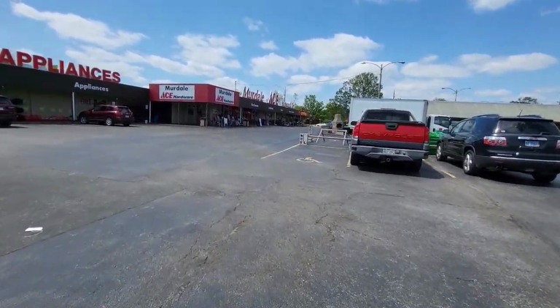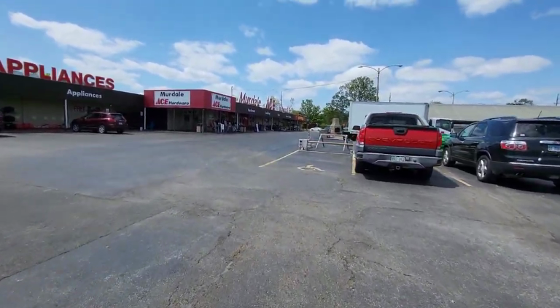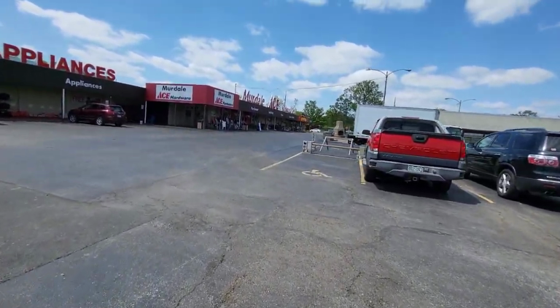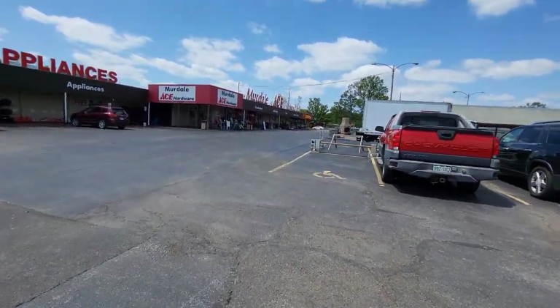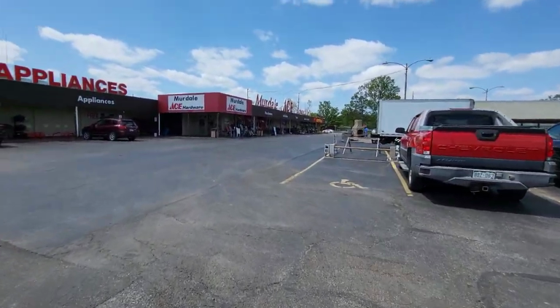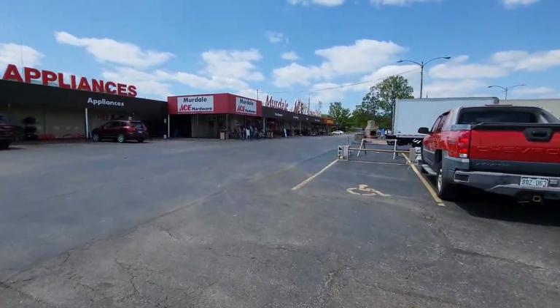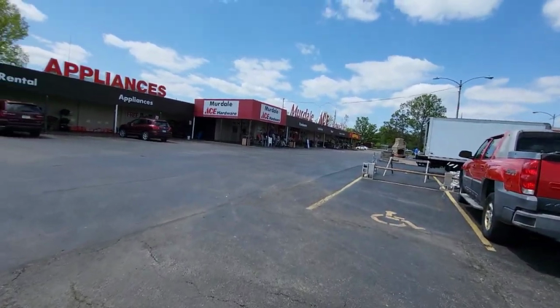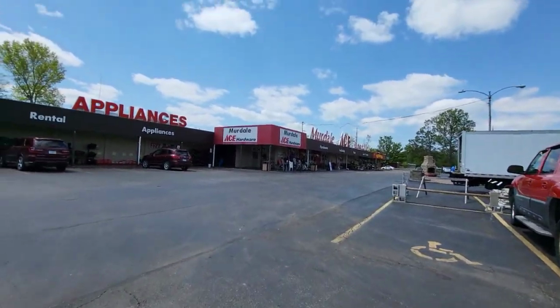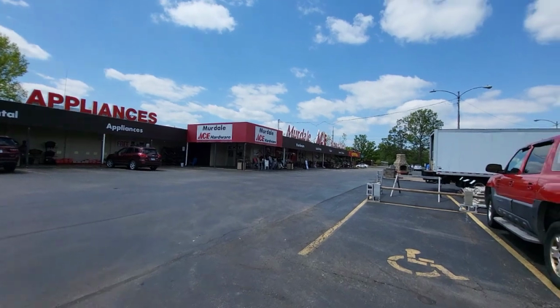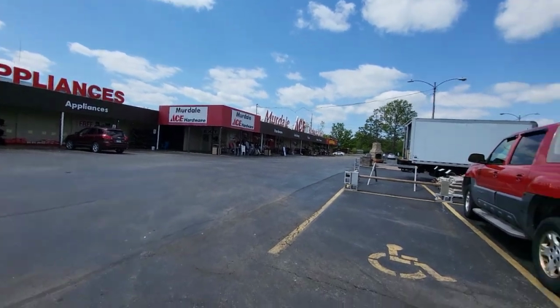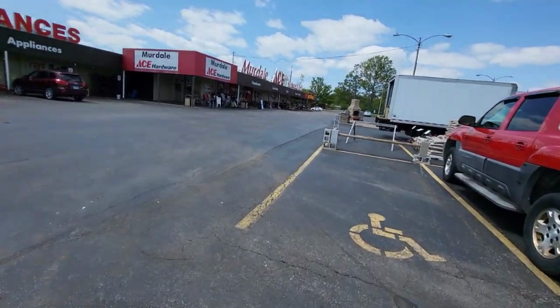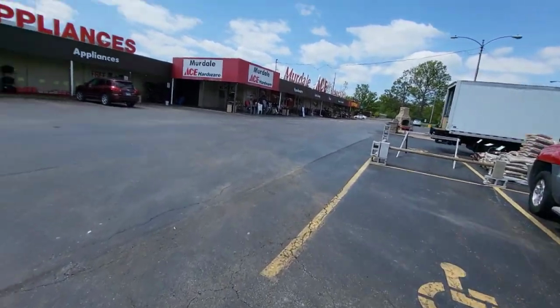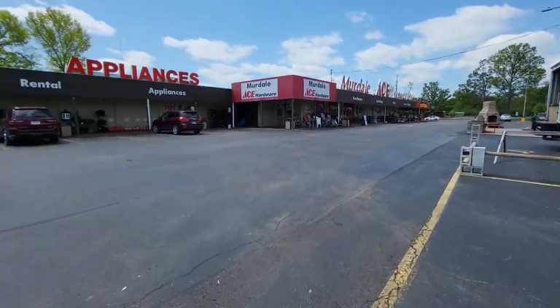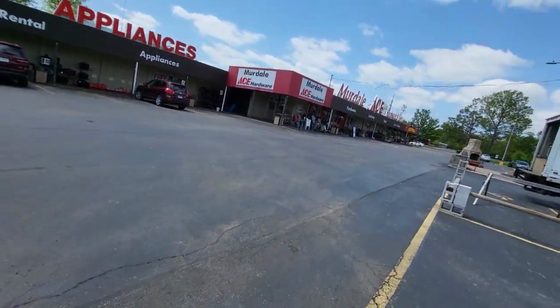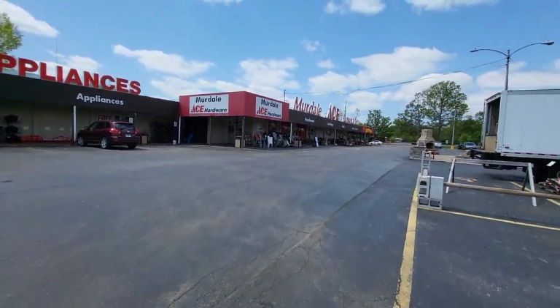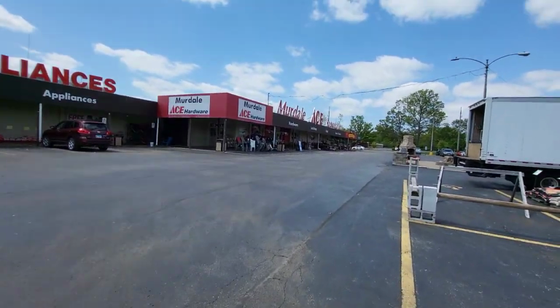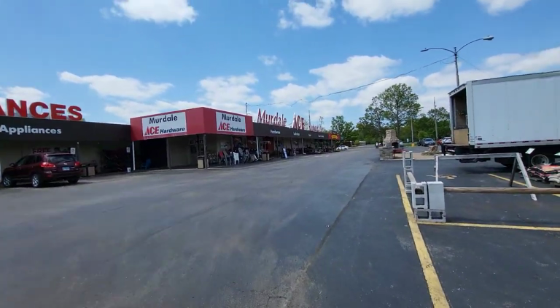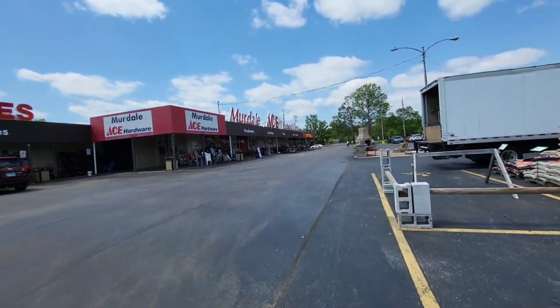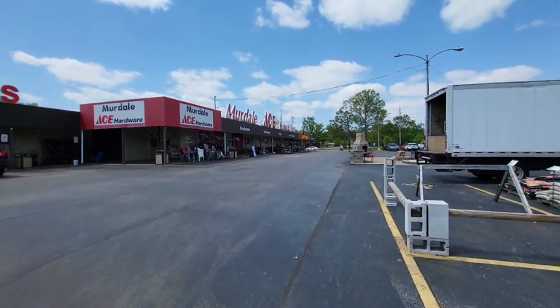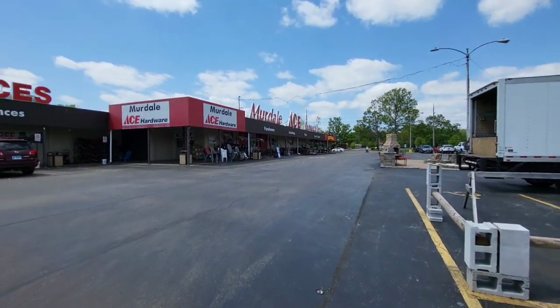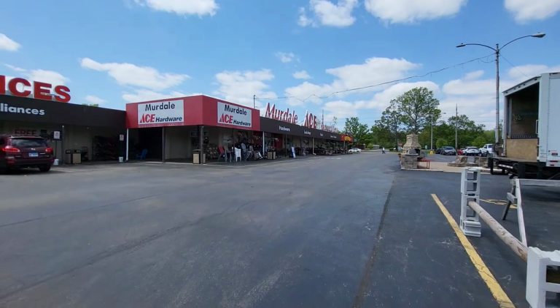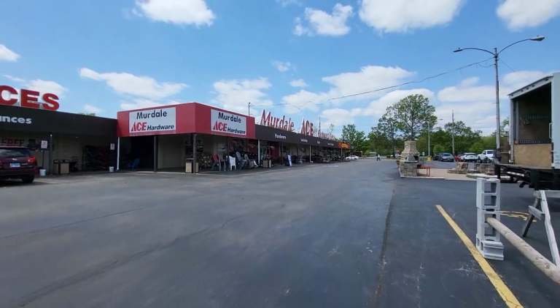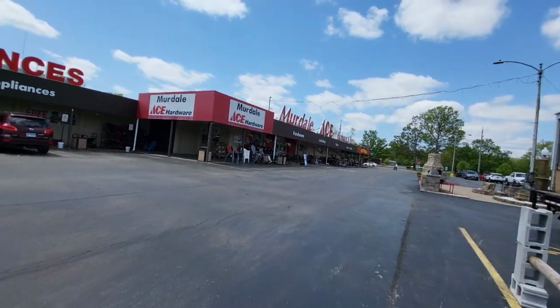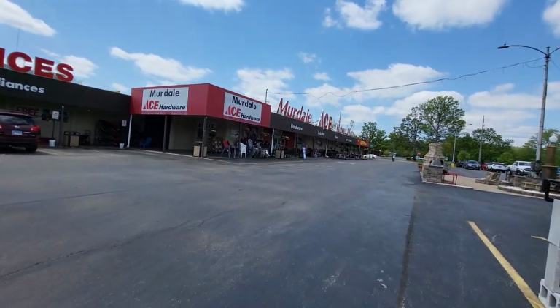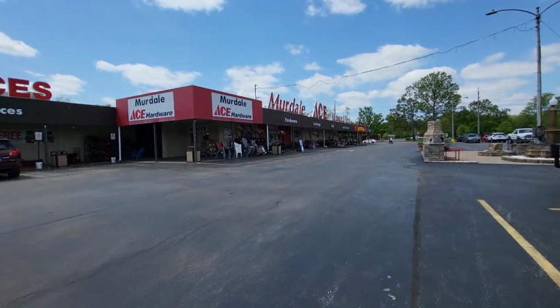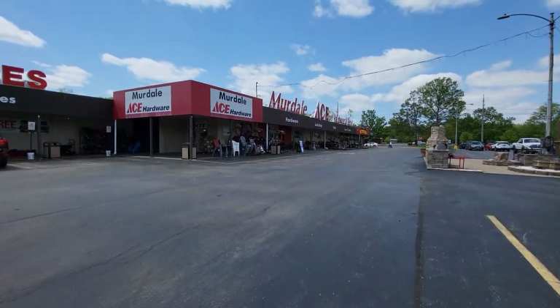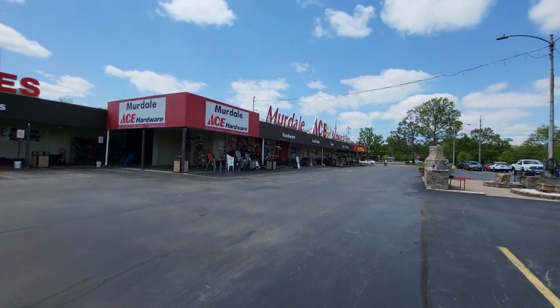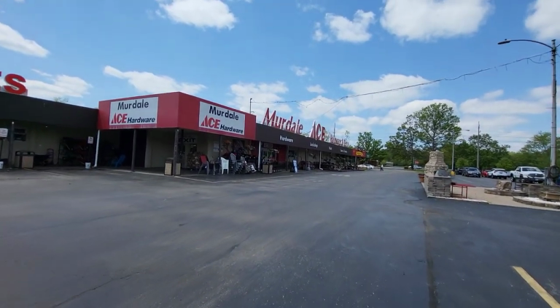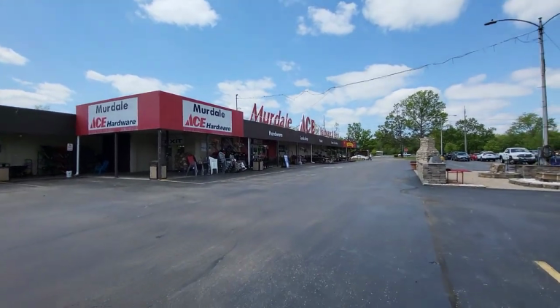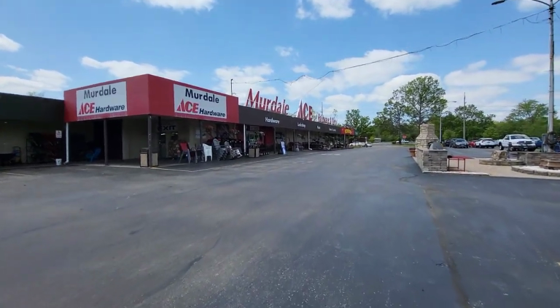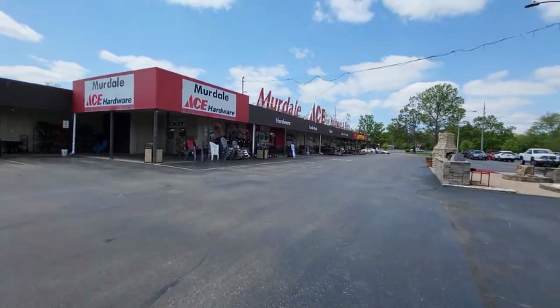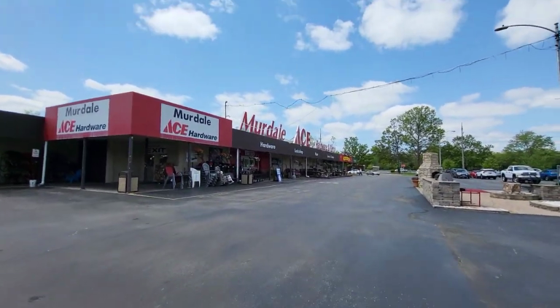Hello guys, this is going to be a store tour of Ace Hardware in Carbondale, Illinois. And this is from Murdale Shopping Center, which I'm doing a video on right after this.